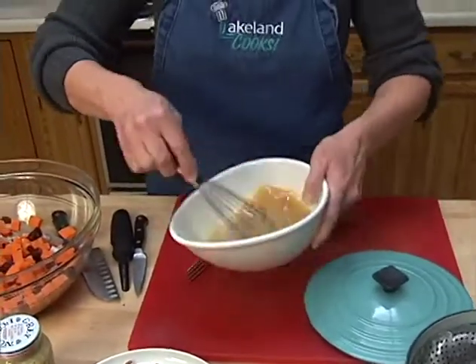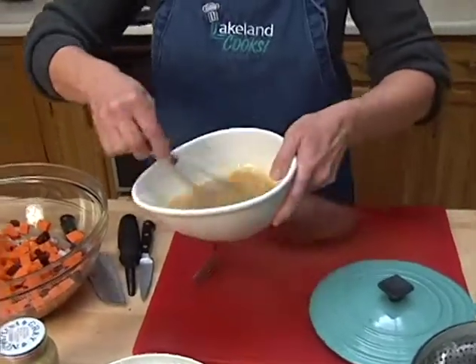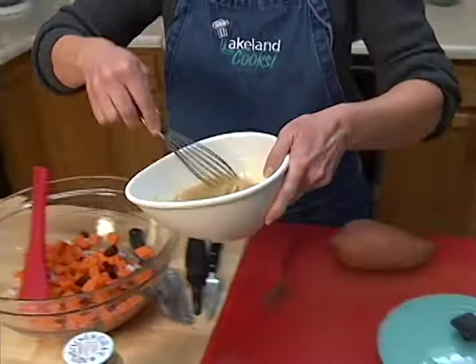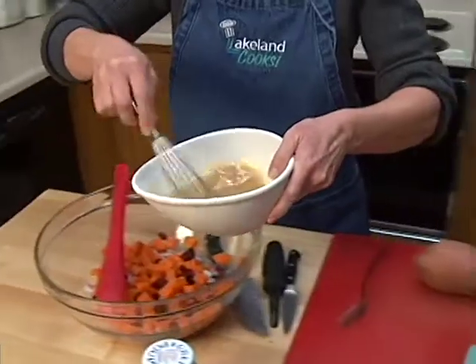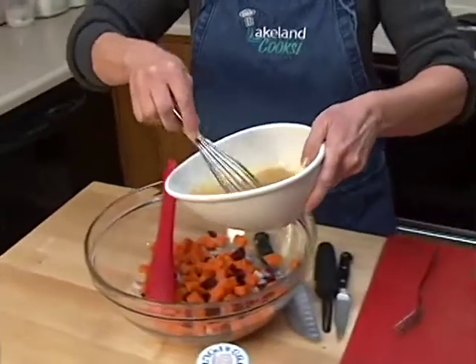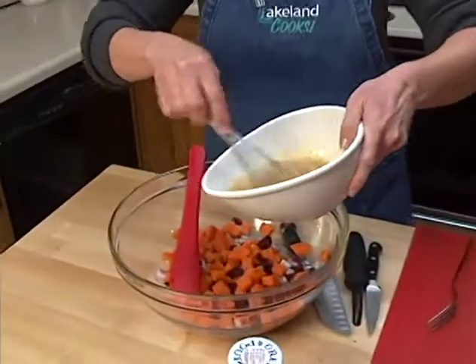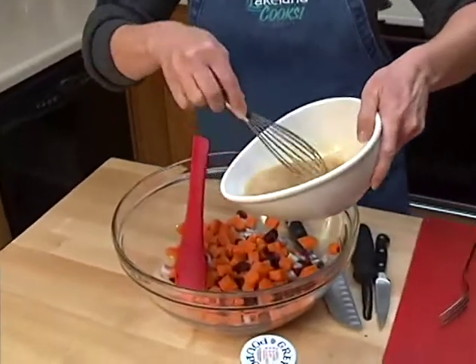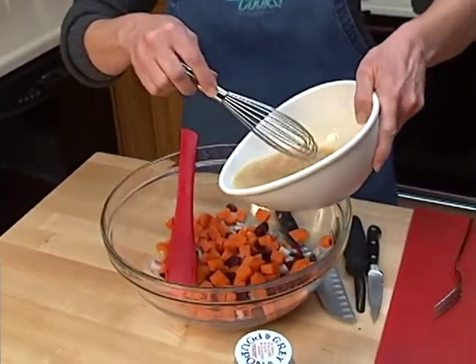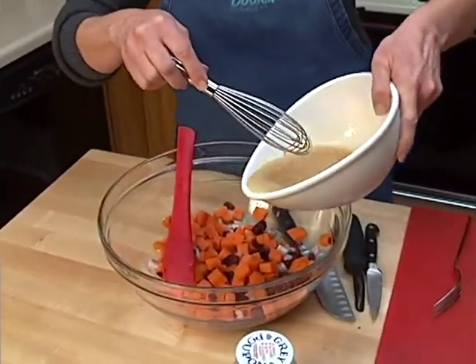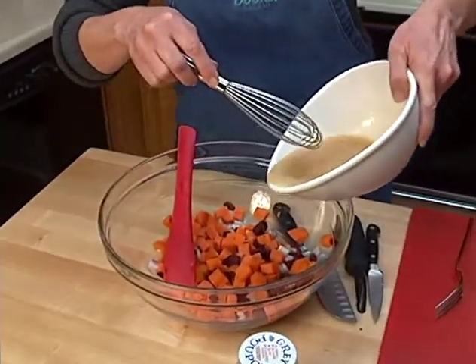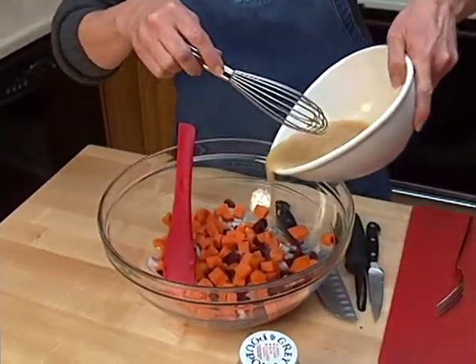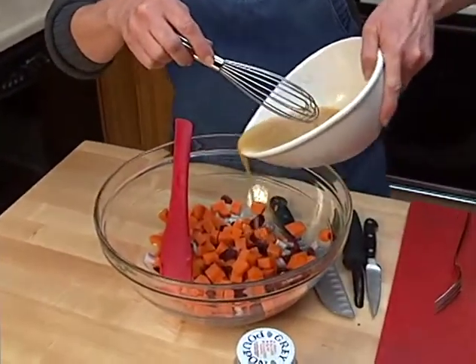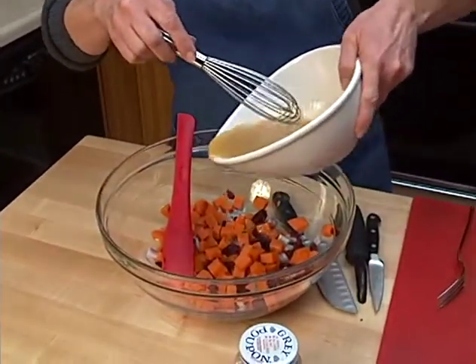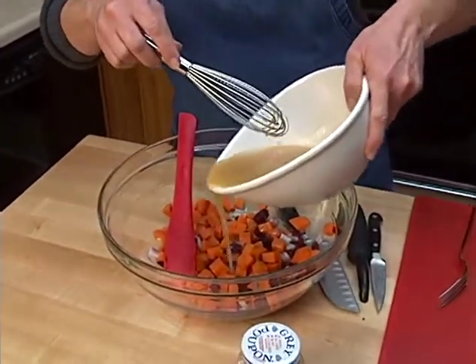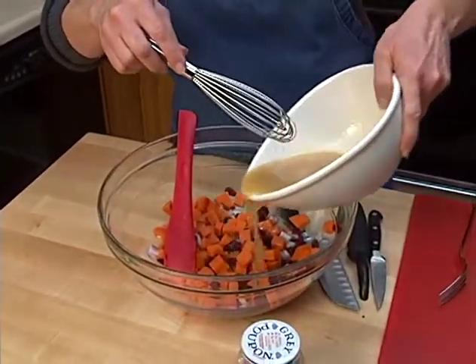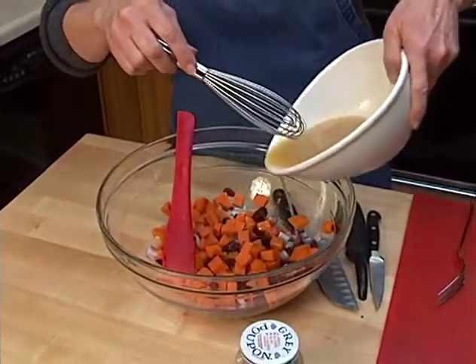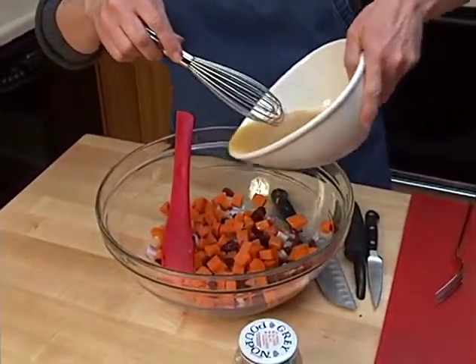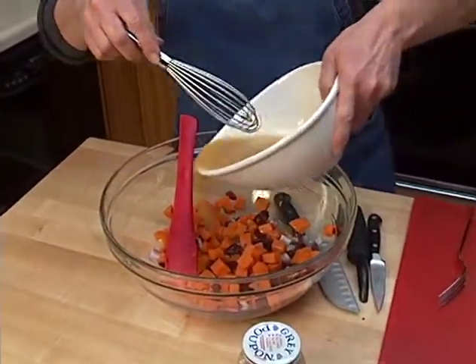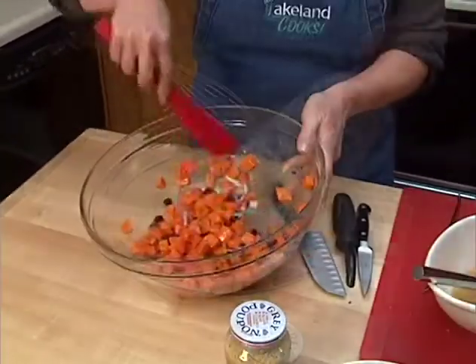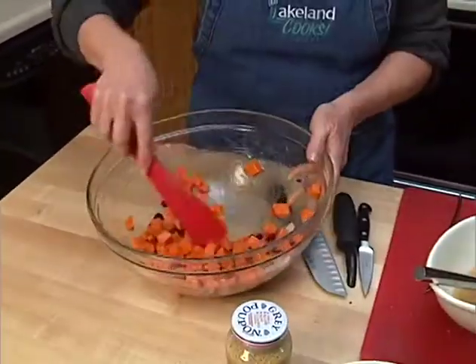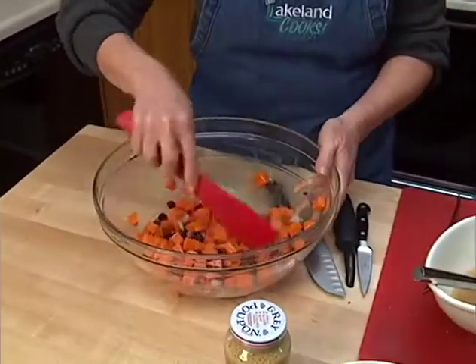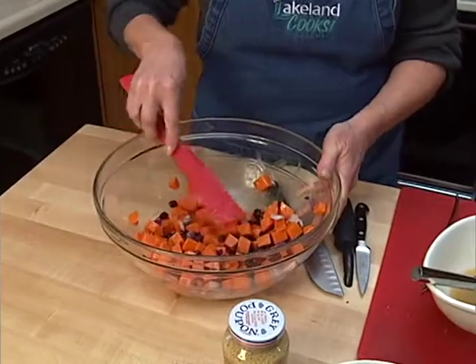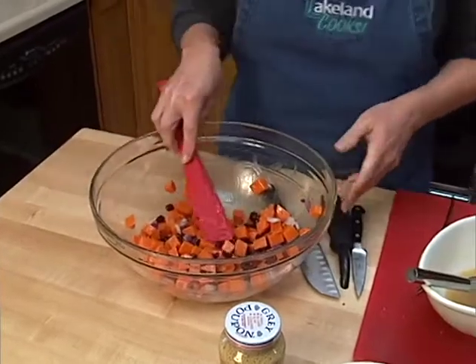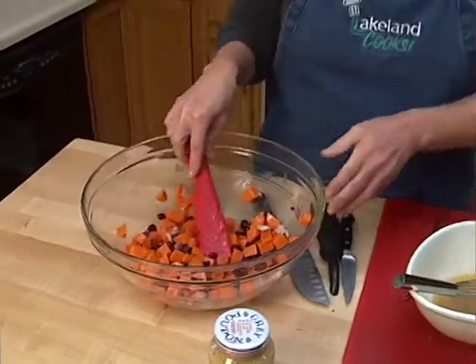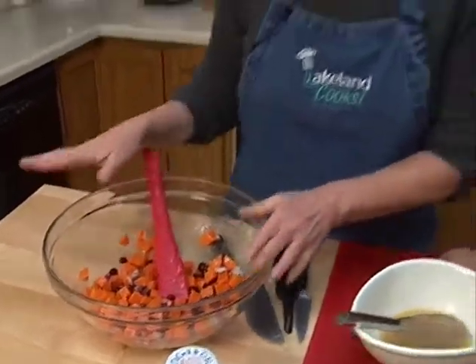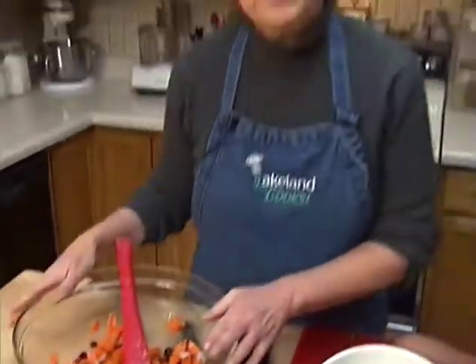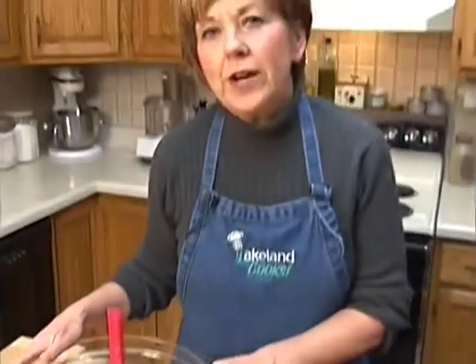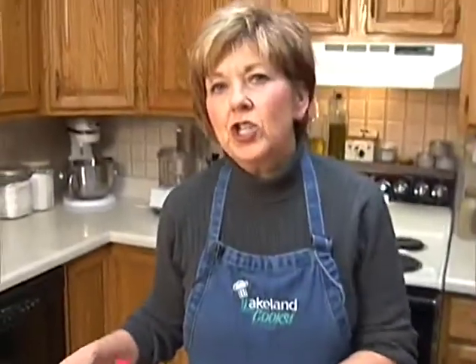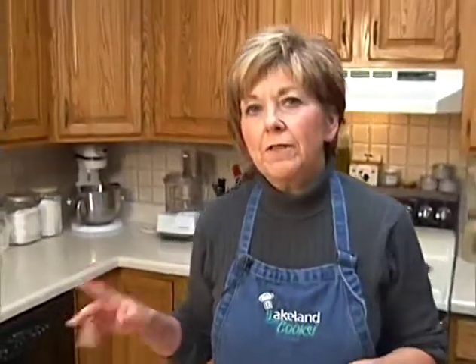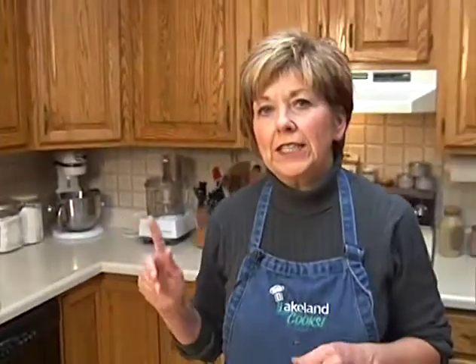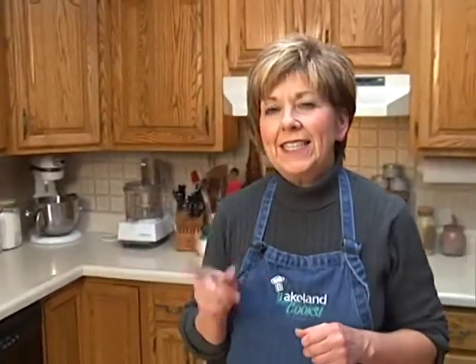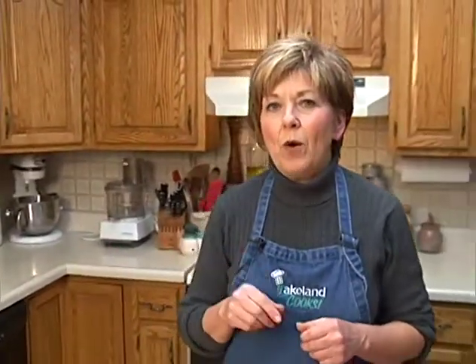I'm going to pour this over the salad — I'm not going to use all of it, just enough to kind of coat it. Then I'll cover my bowl, put it in the refrigerator, and chill it for at least an hour.